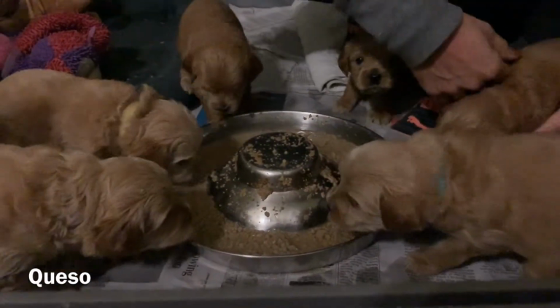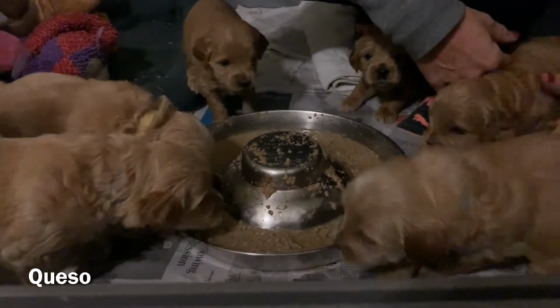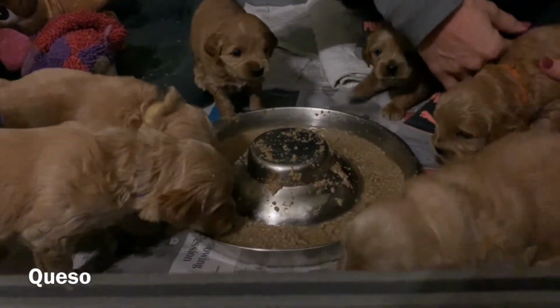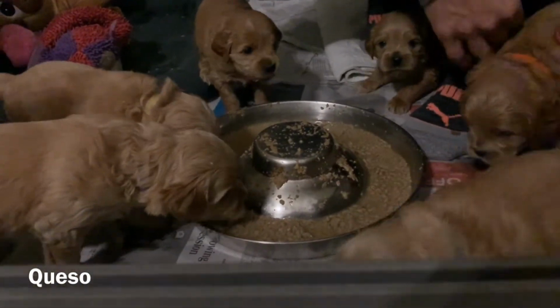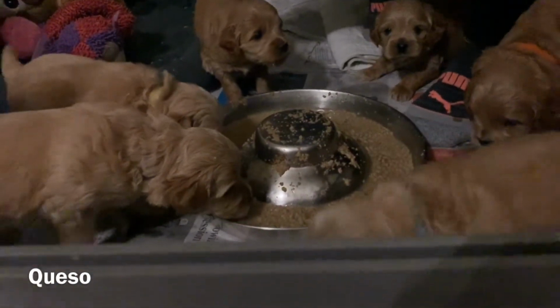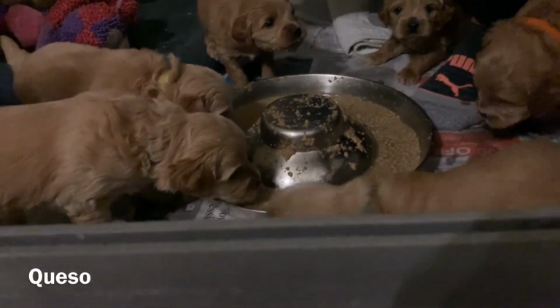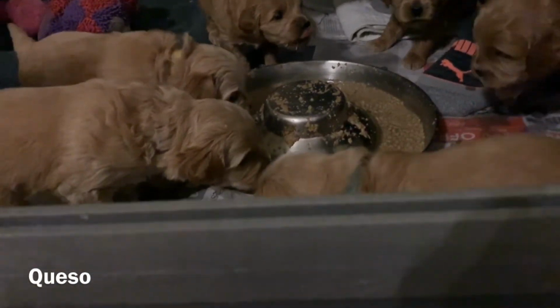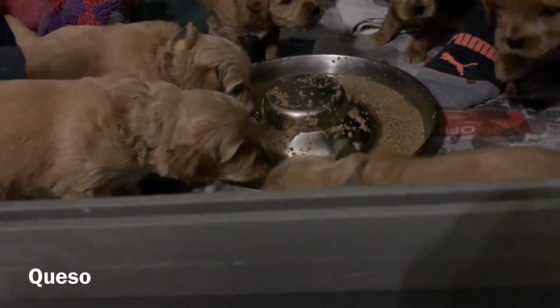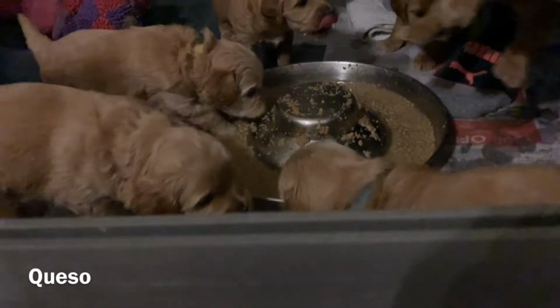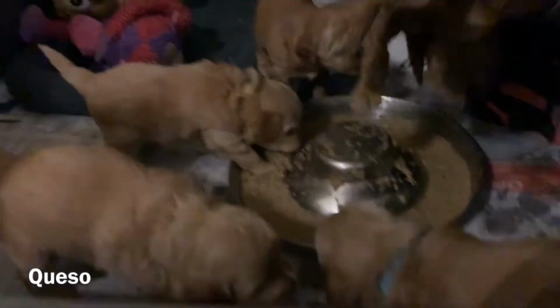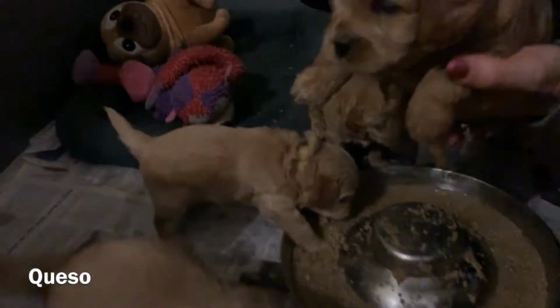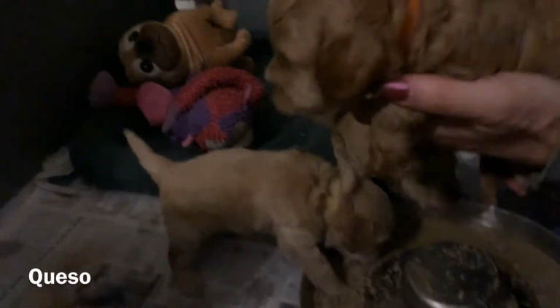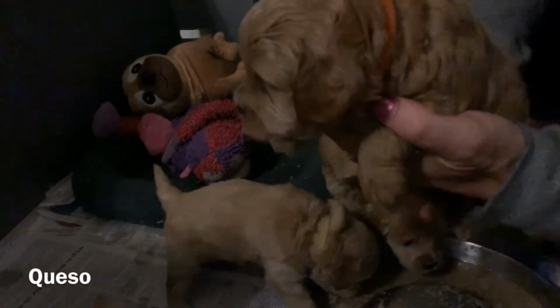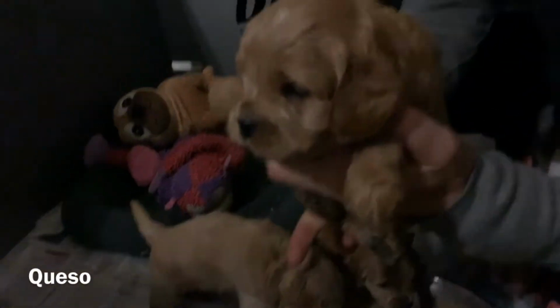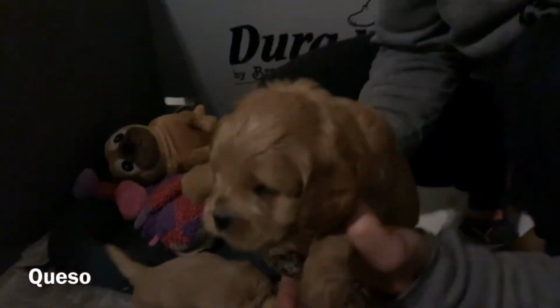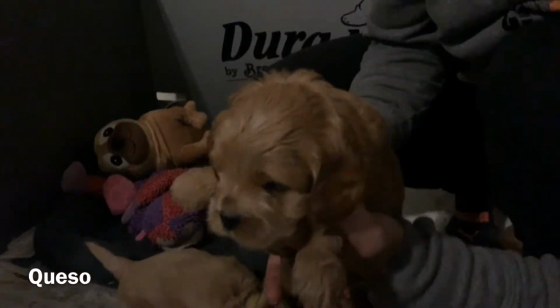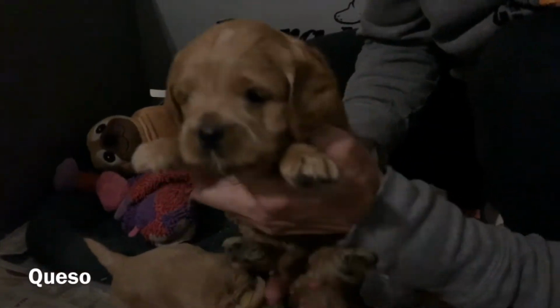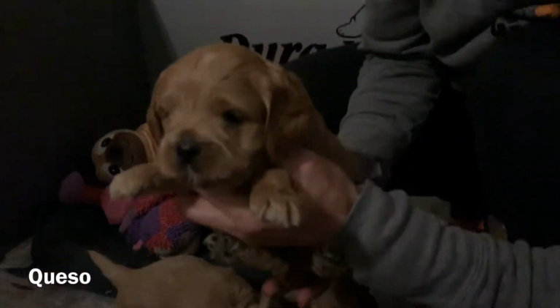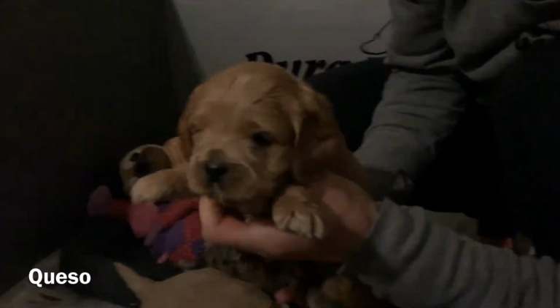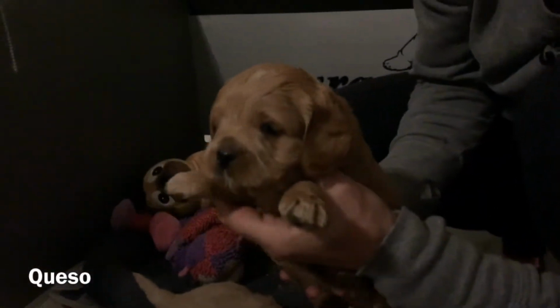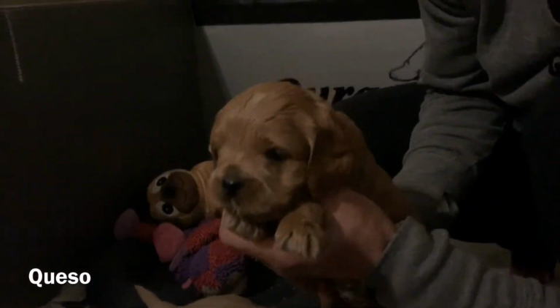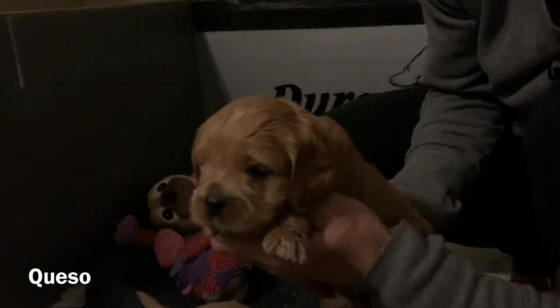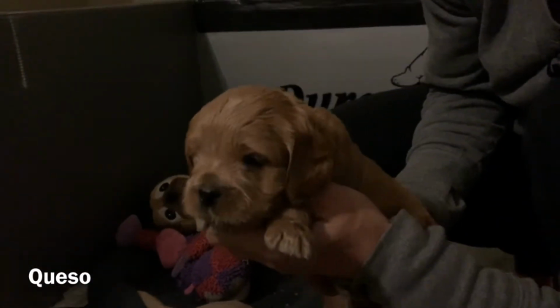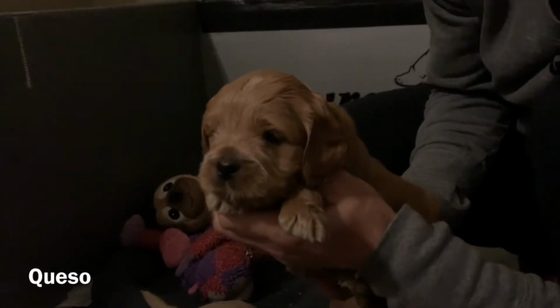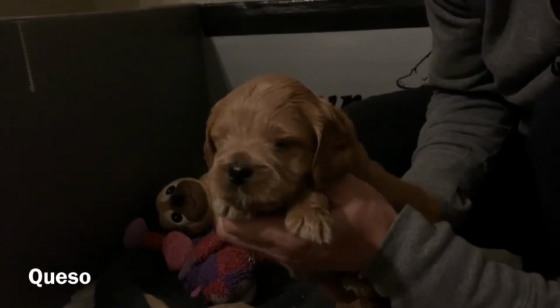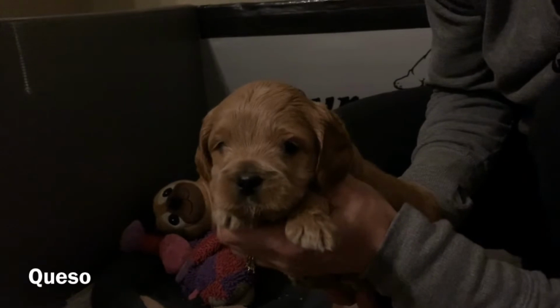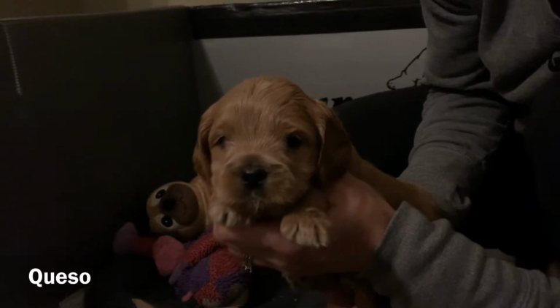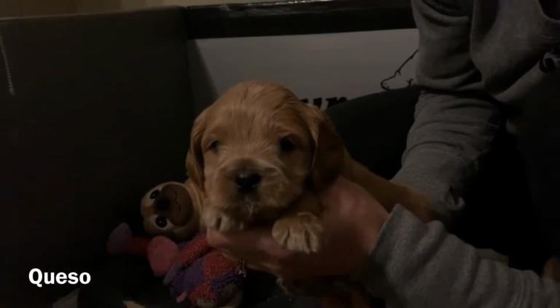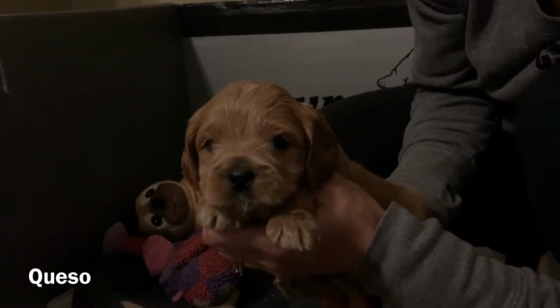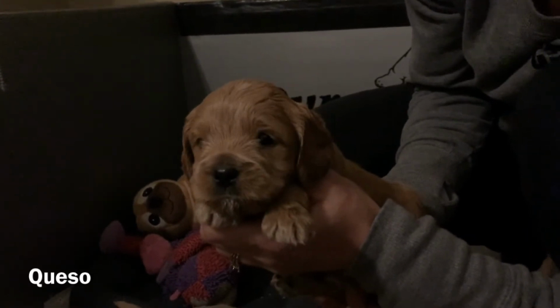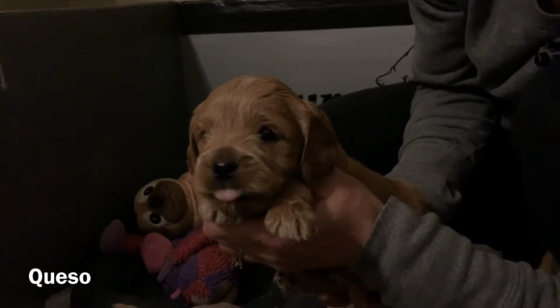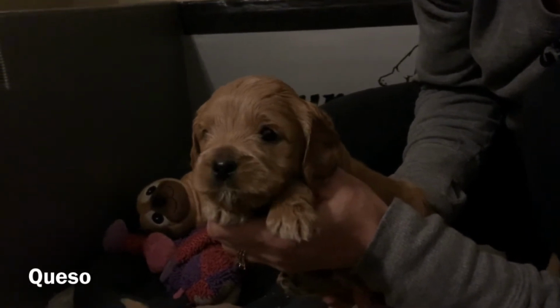And then I can show you Queso. Like I said, they get distracted quick — he already forgot about the food for a moment, but we'll get him back to the food.